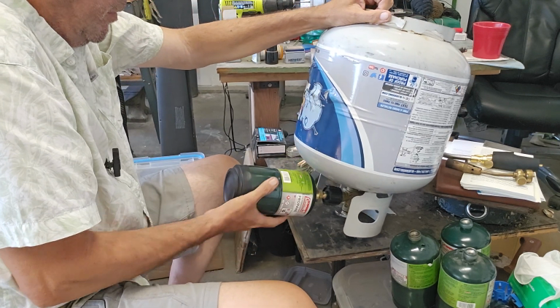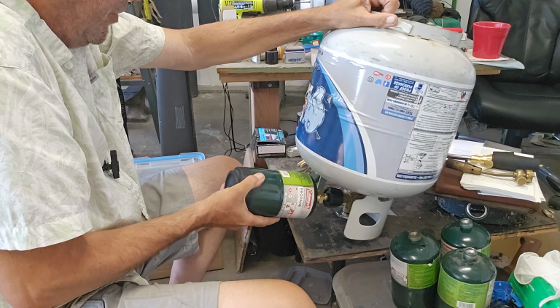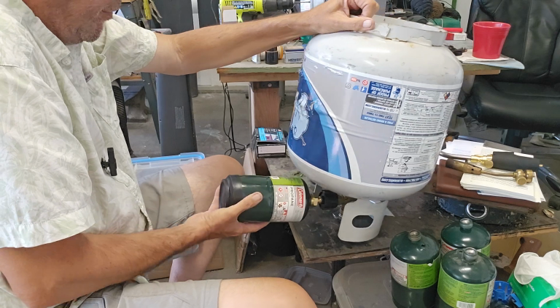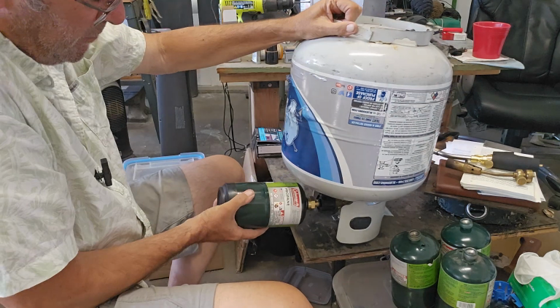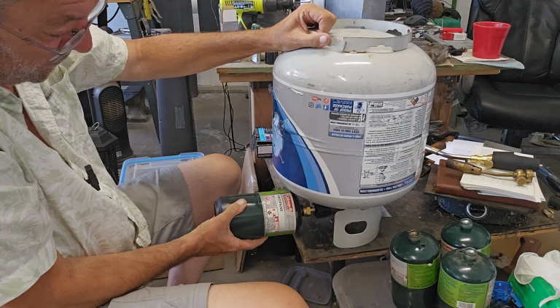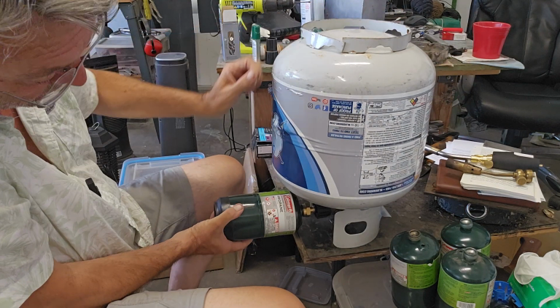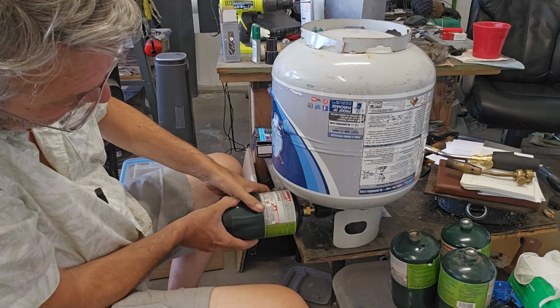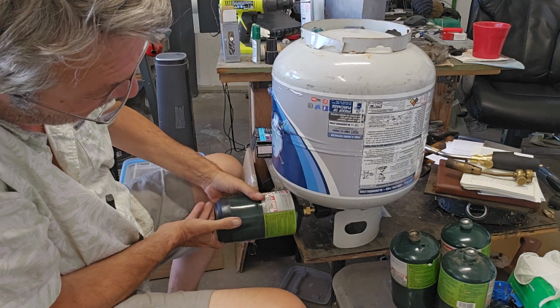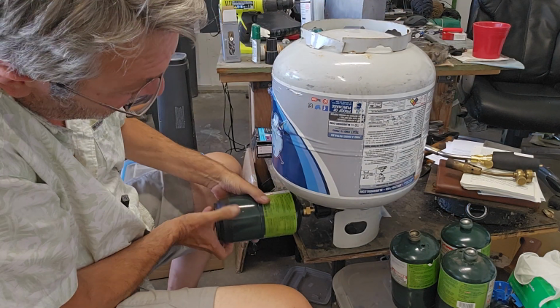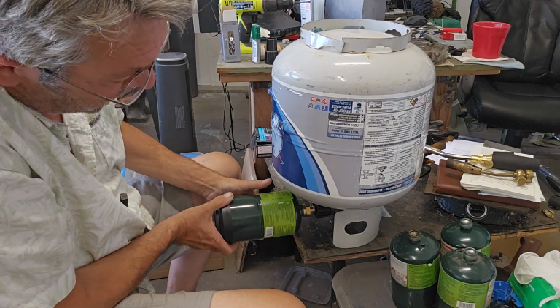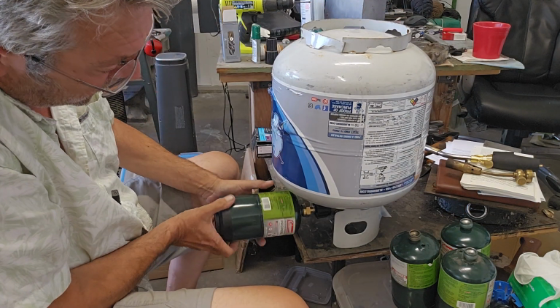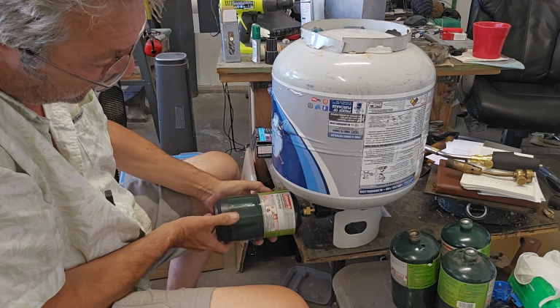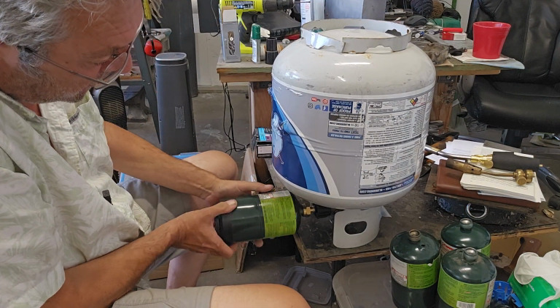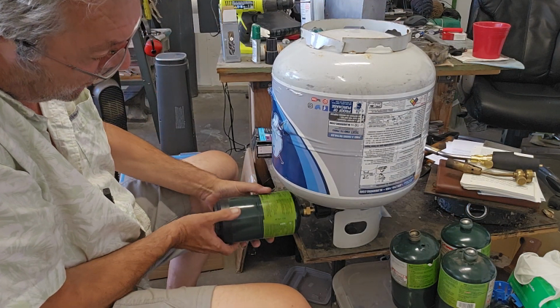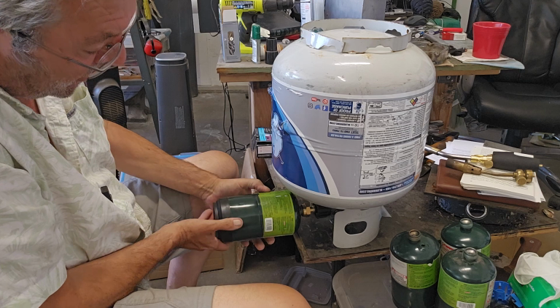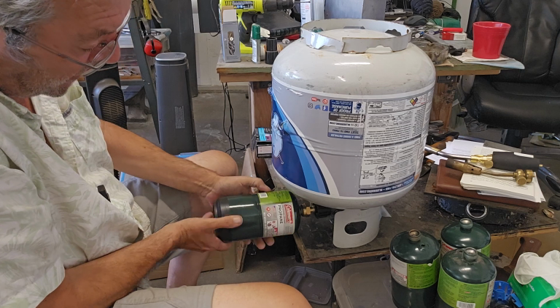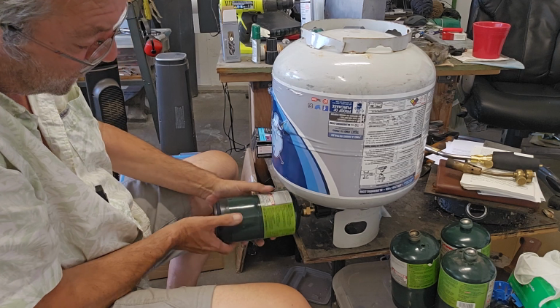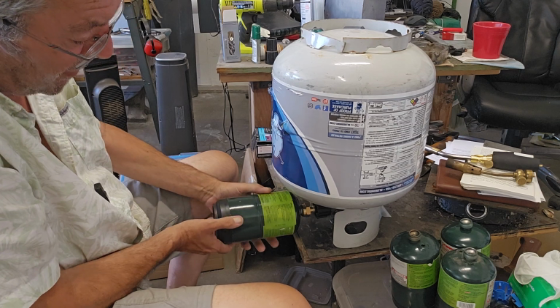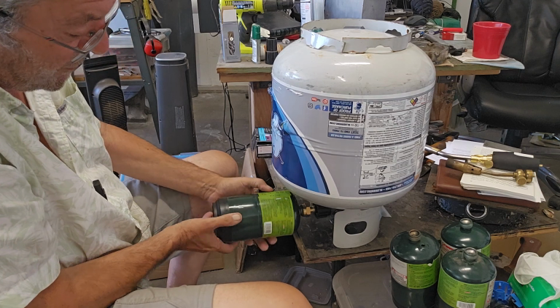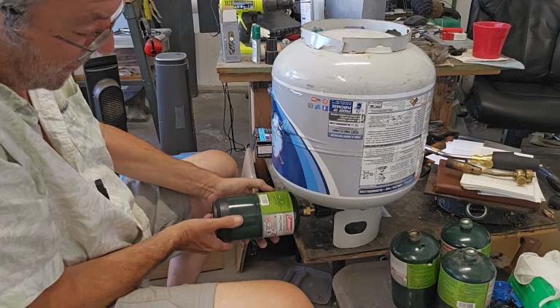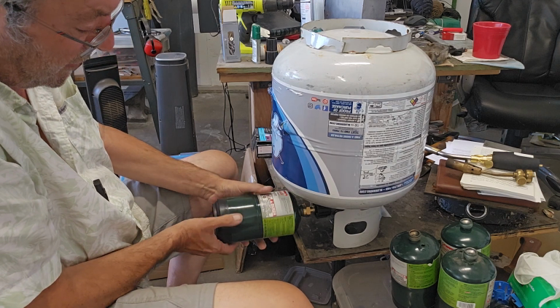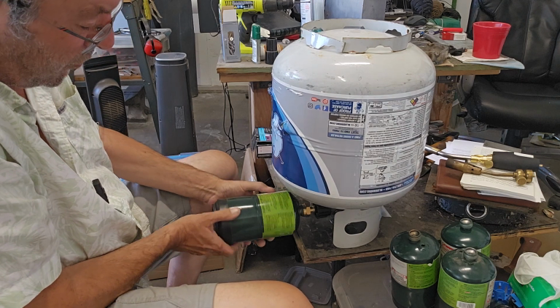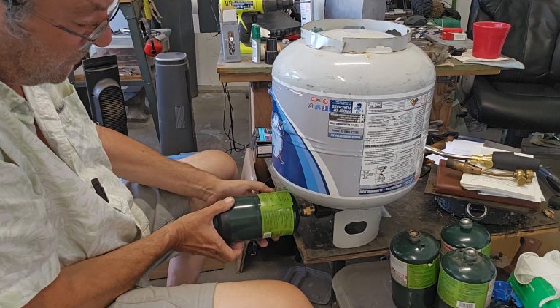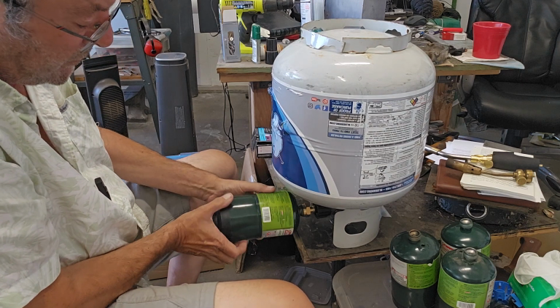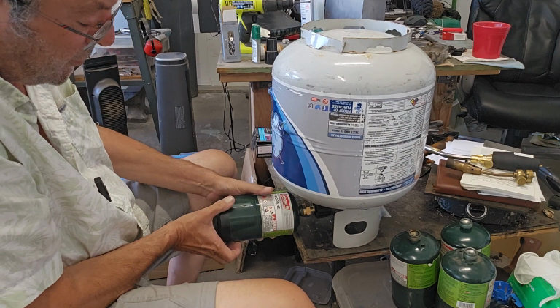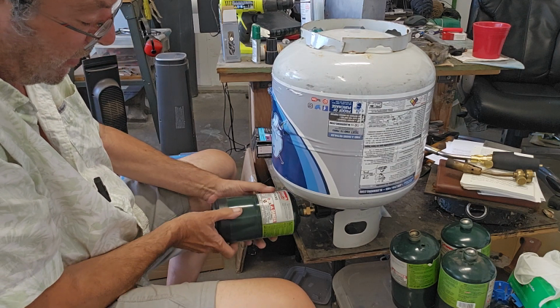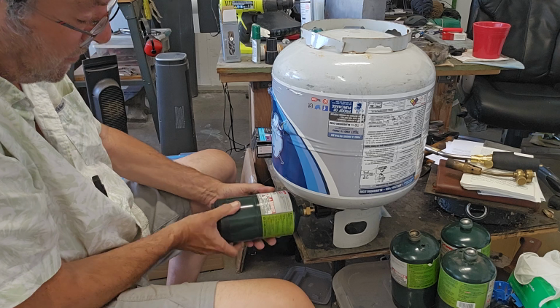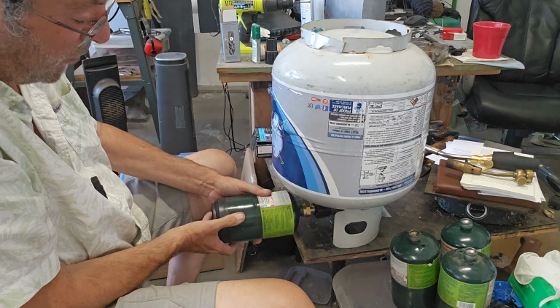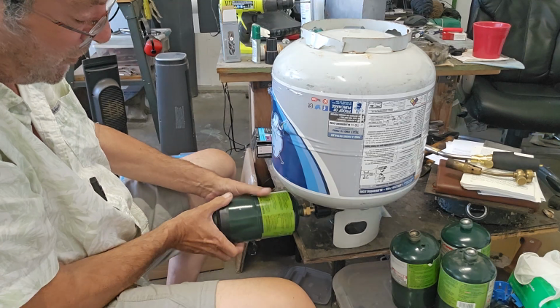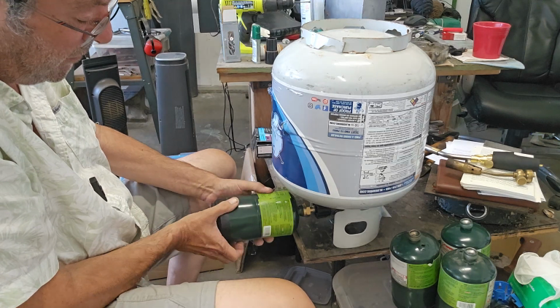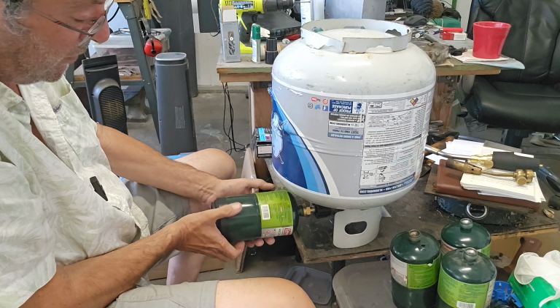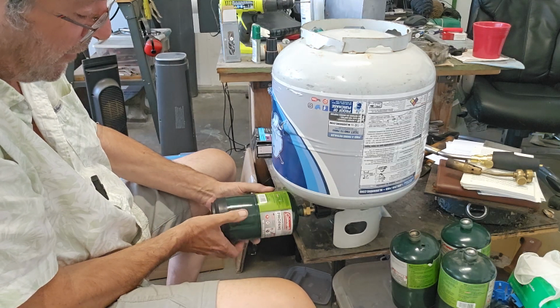Then I just go ahead and unthread it. There'll be a little bit of gas escape. But these are some of the things that I can control to make sure that we've got light and we've got a way of cooking.